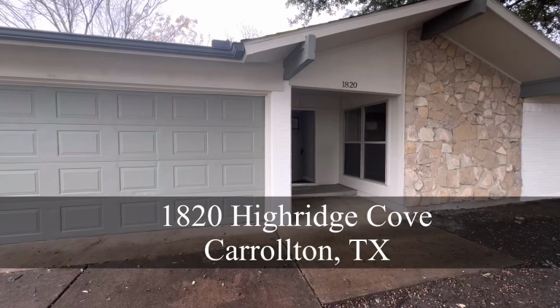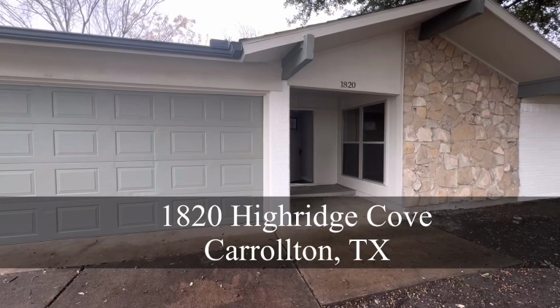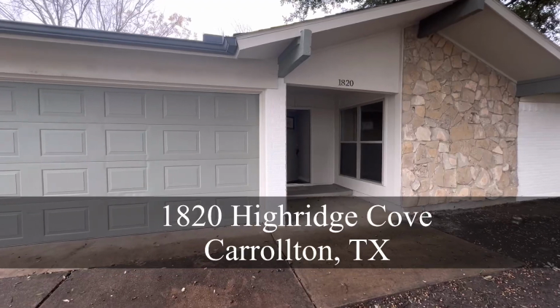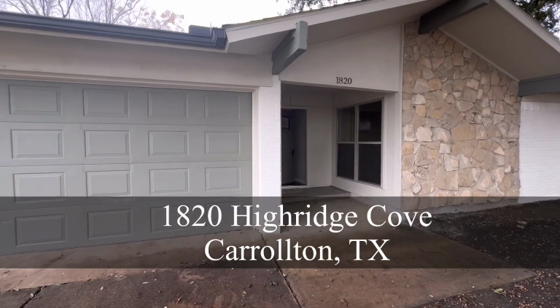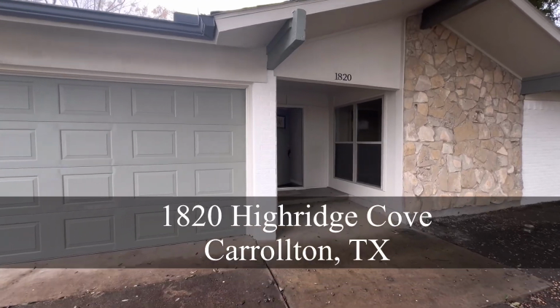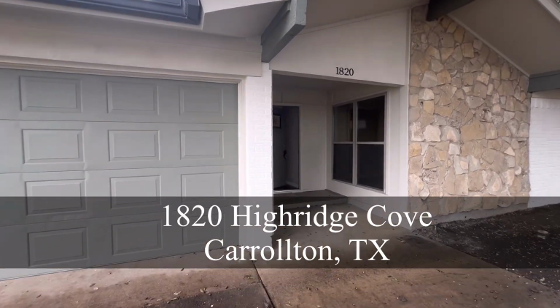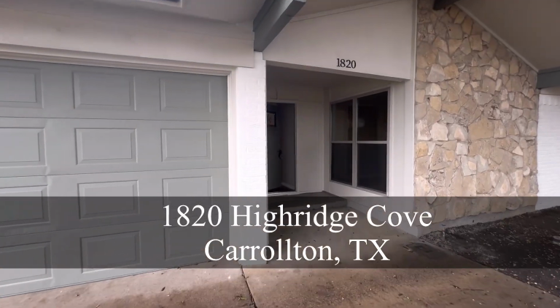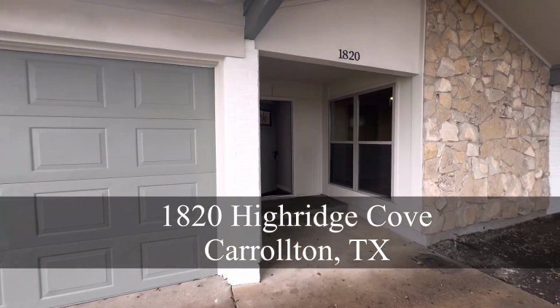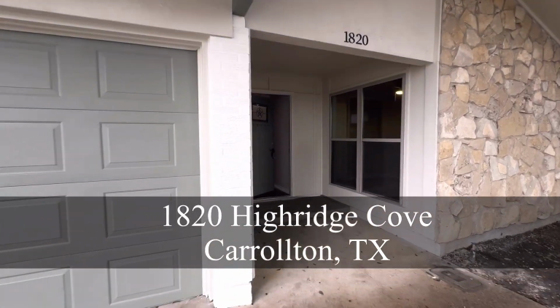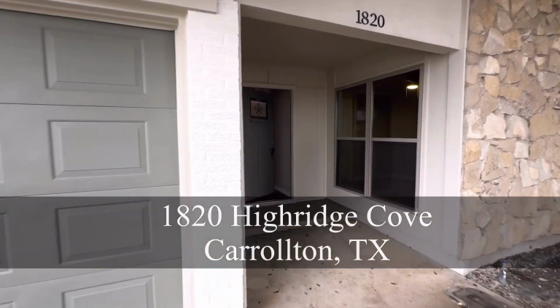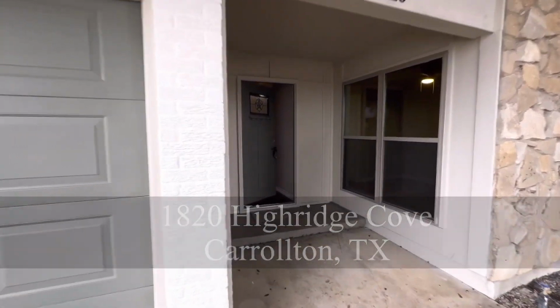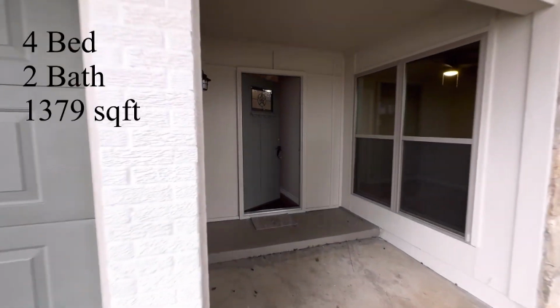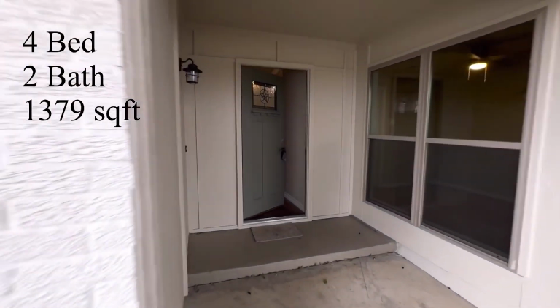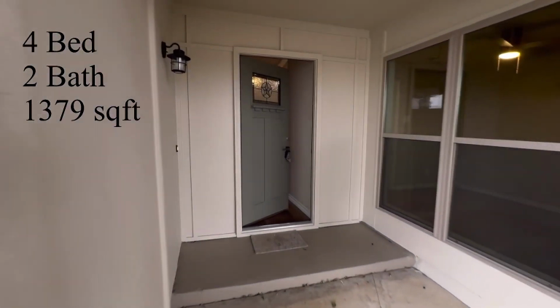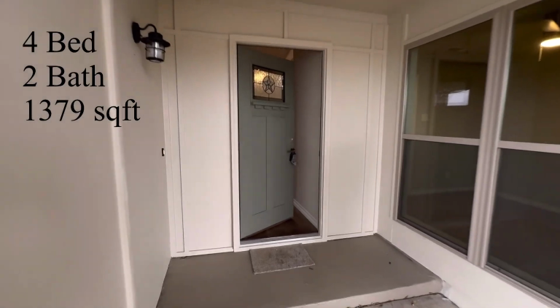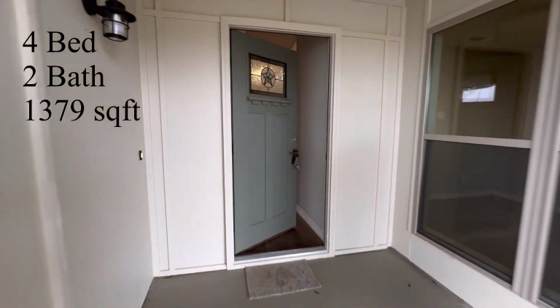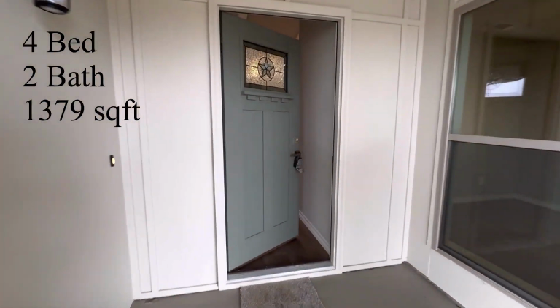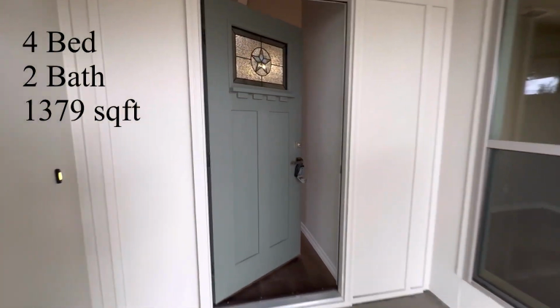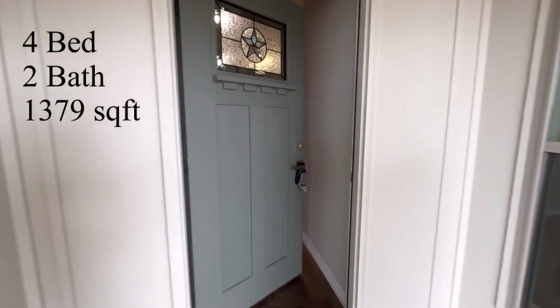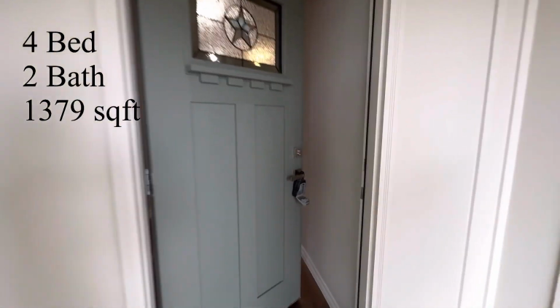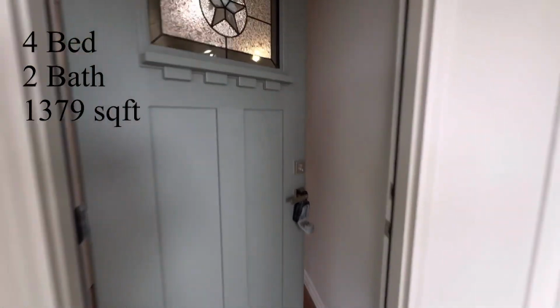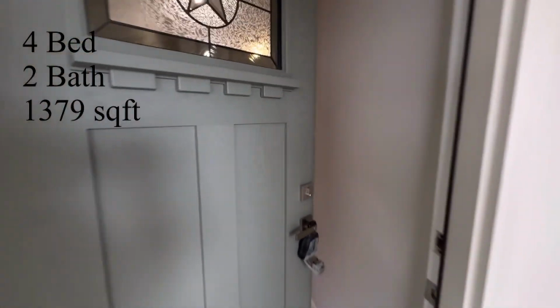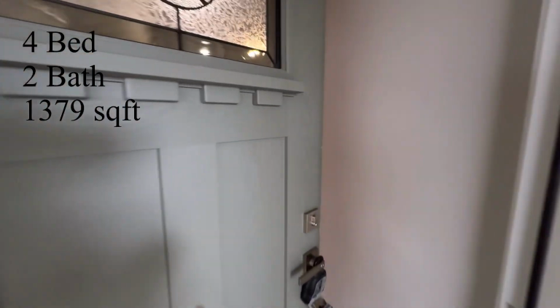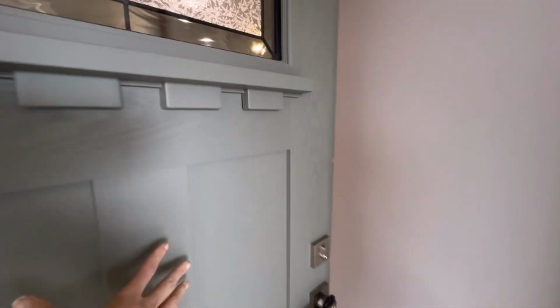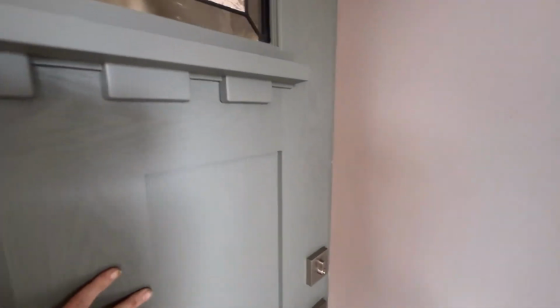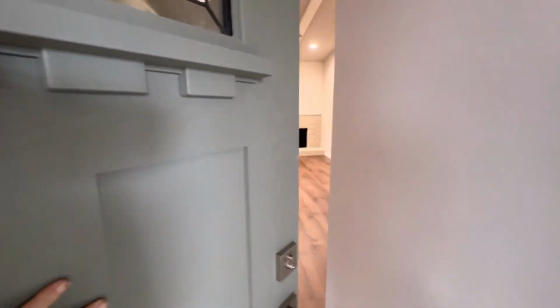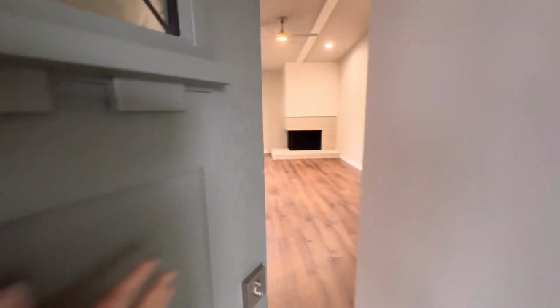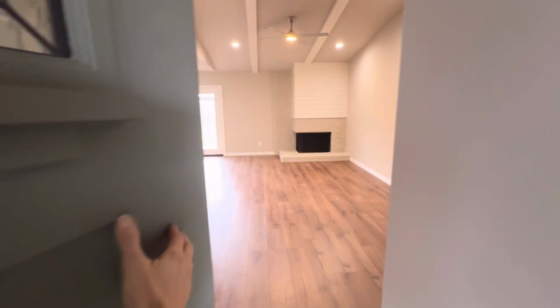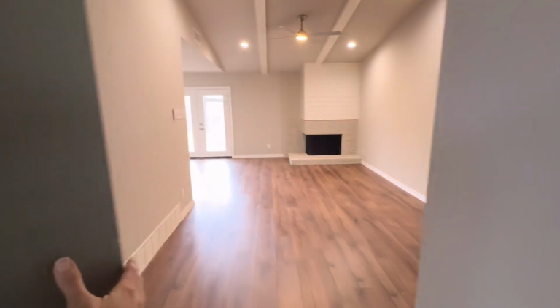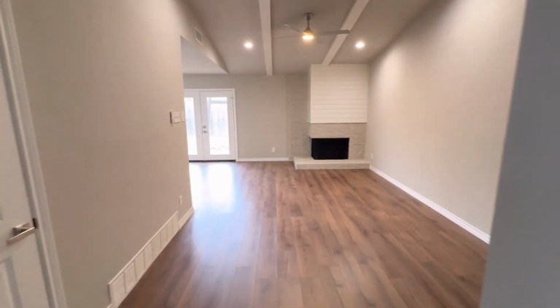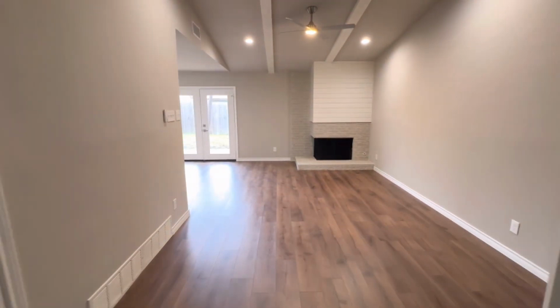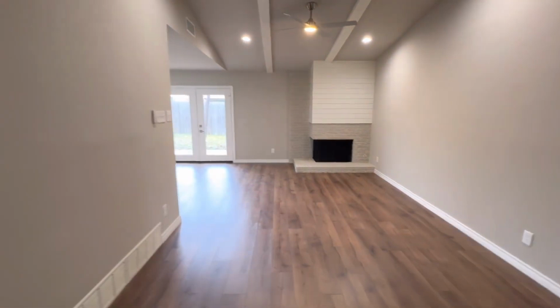Welcome to 1820 High Ridge Cove. This meticulously renovated four-bedroom, two-bath home boasts 1,379 square feet of pure elegance and modern comfort.